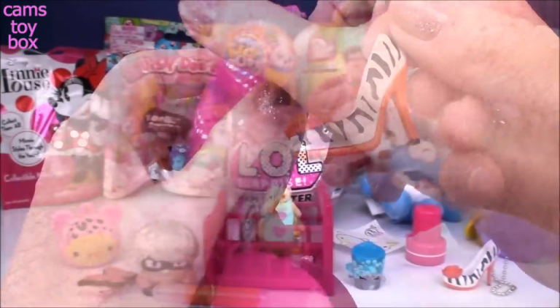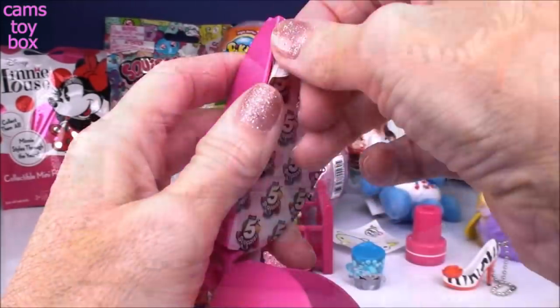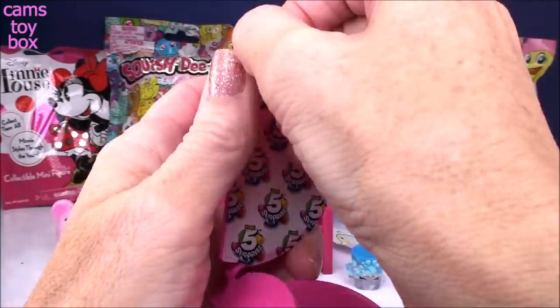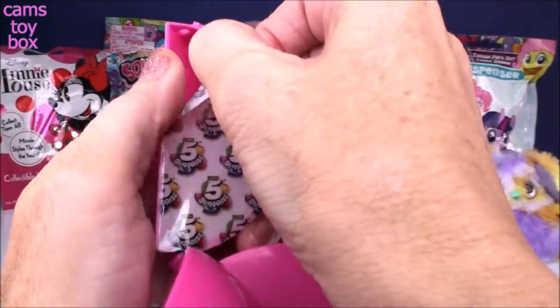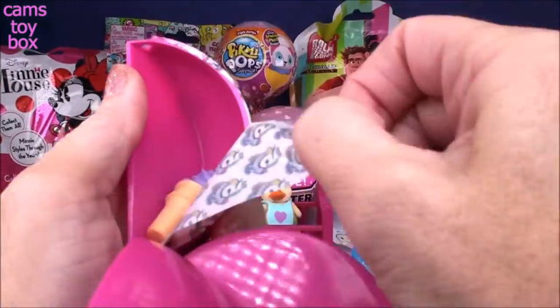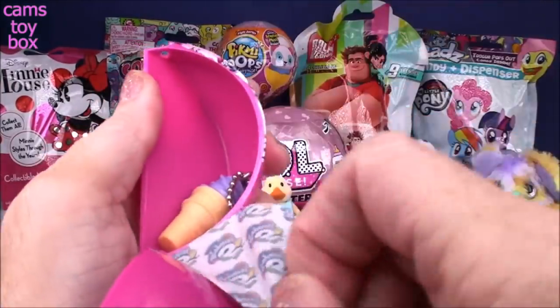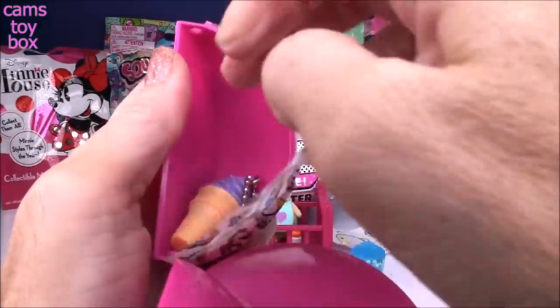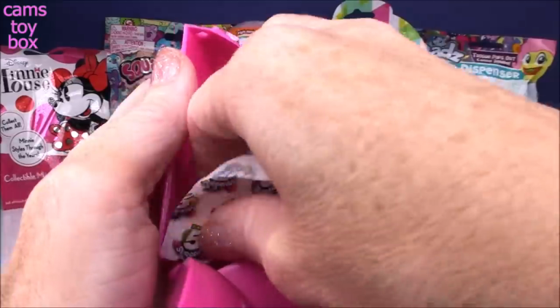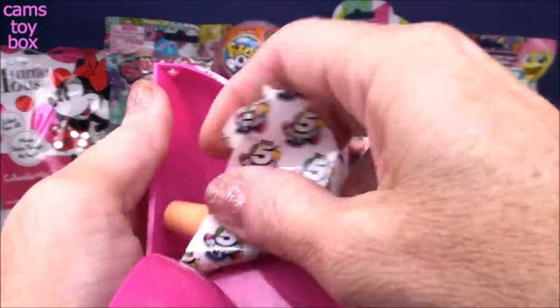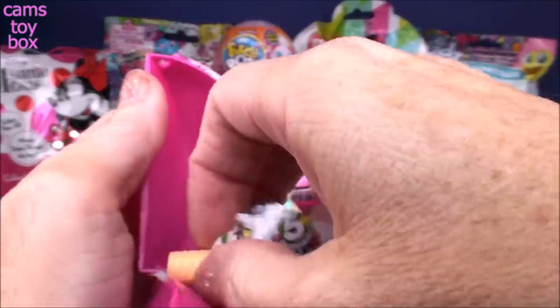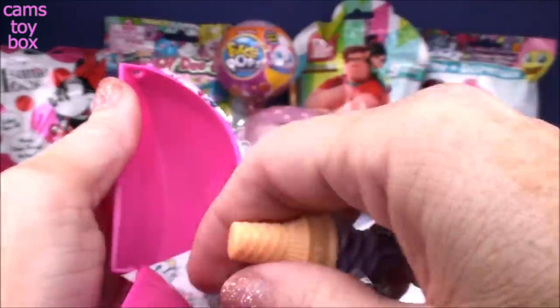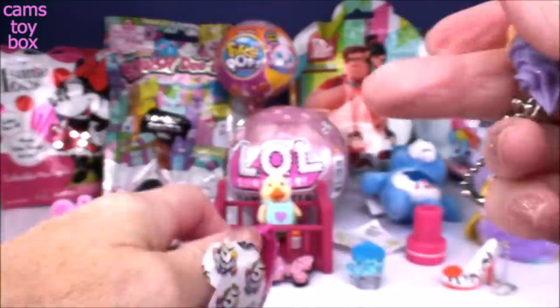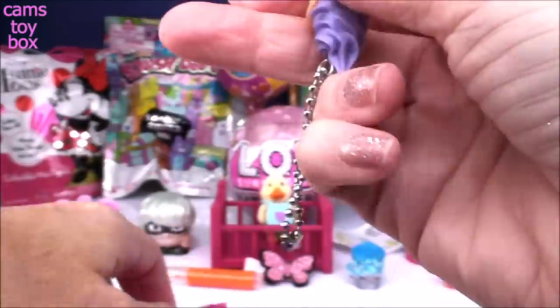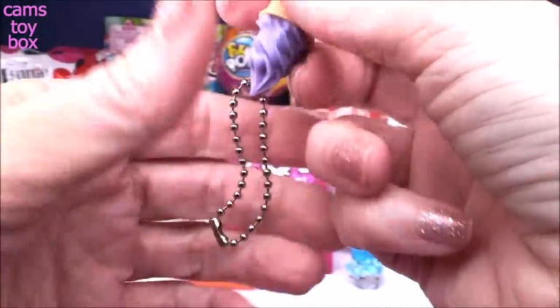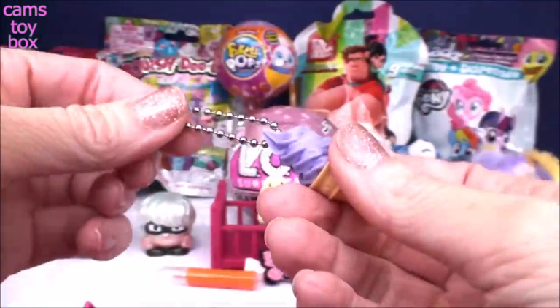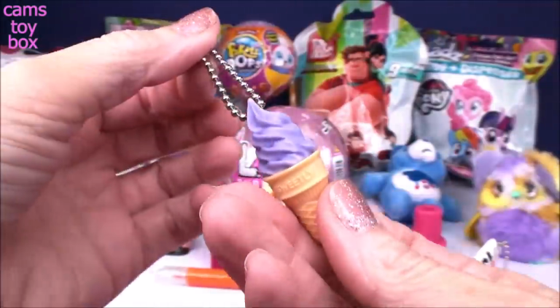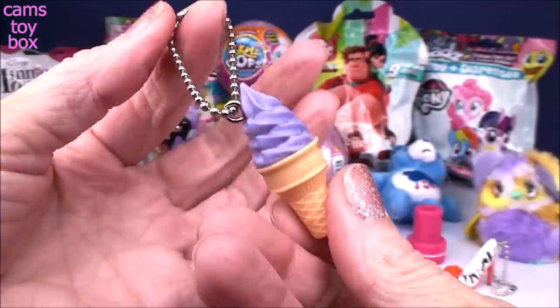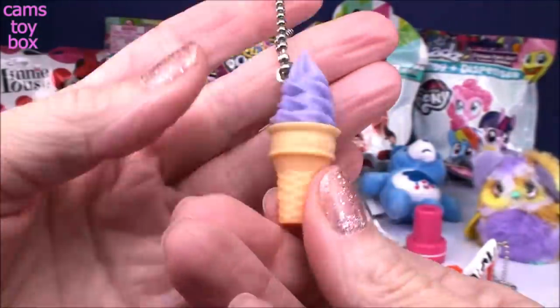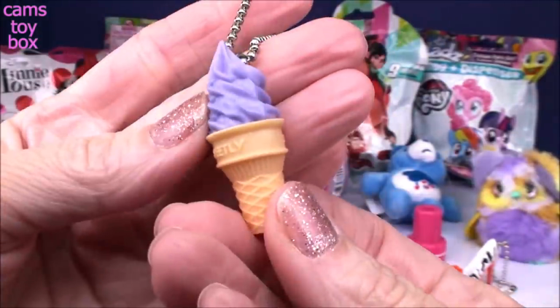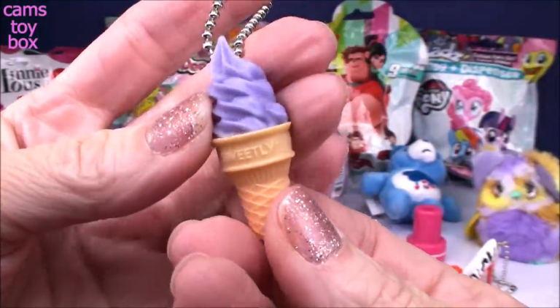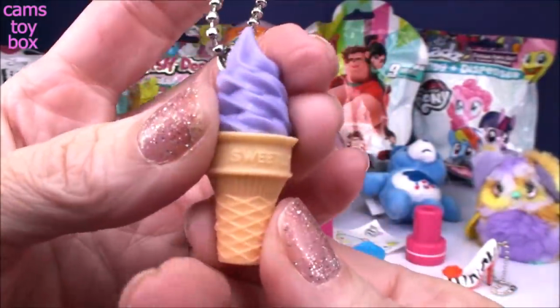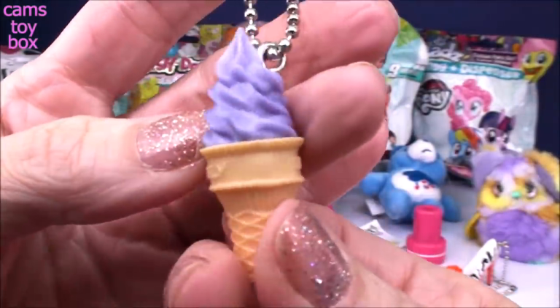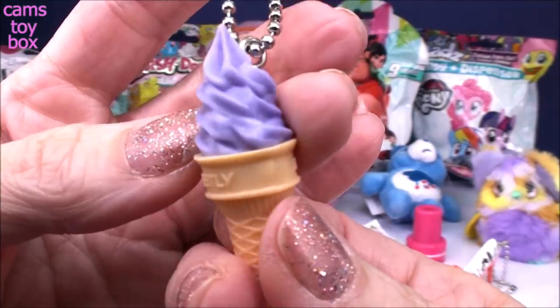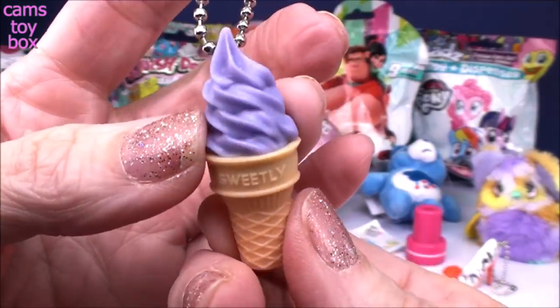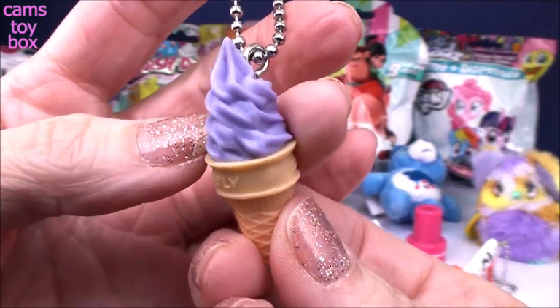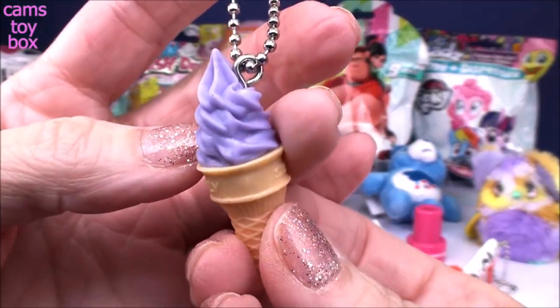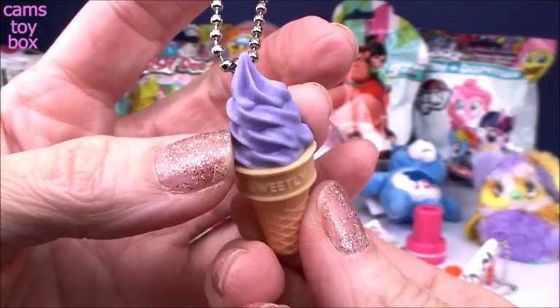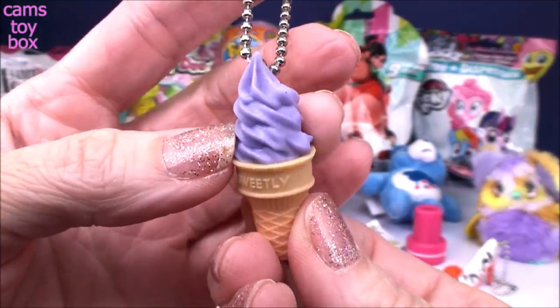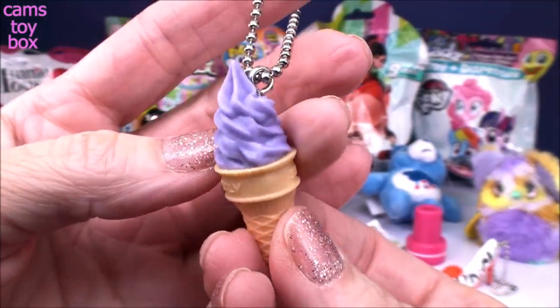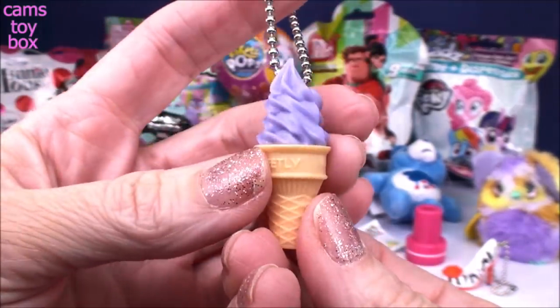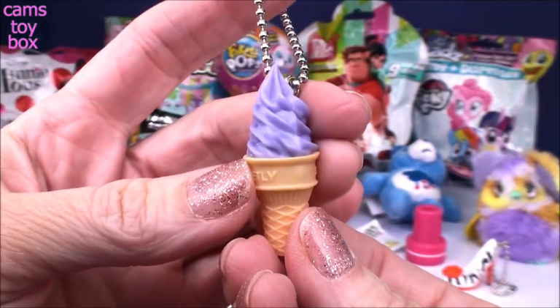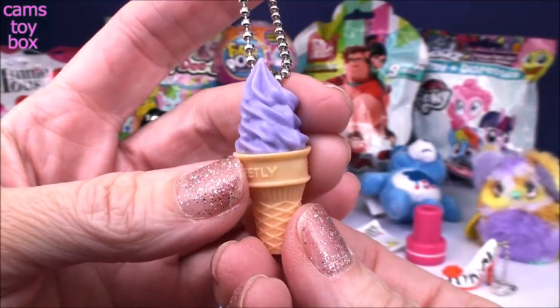Last section — we got two keychains! How cool is that? We got this really awesome ice cream cone. I wonder what flavor — maybe grape or something? I don't know, it looks delicious to me.